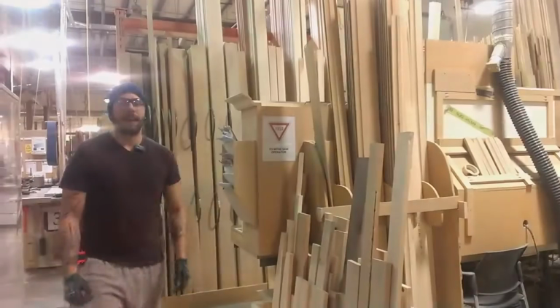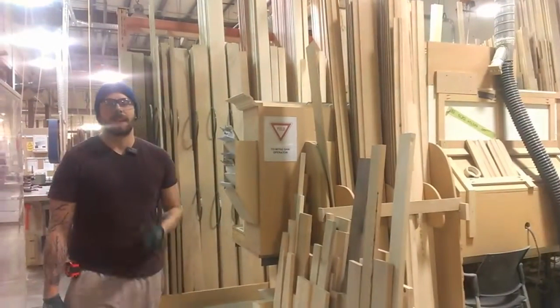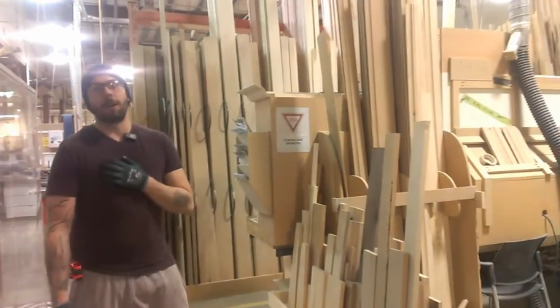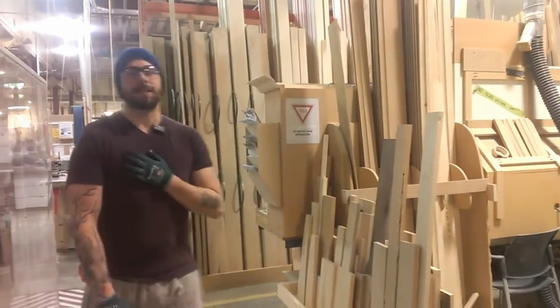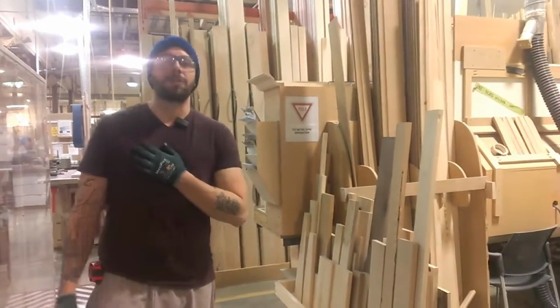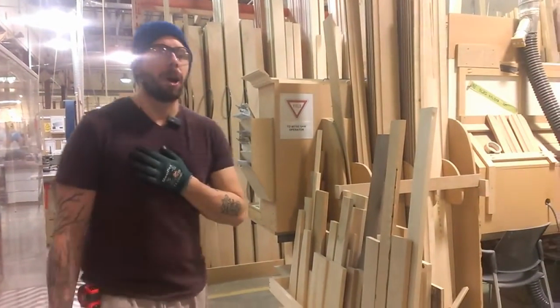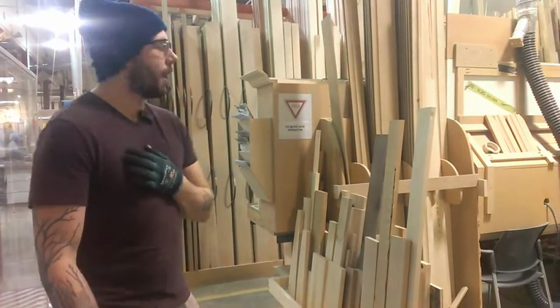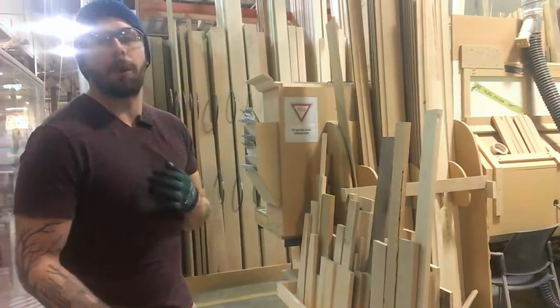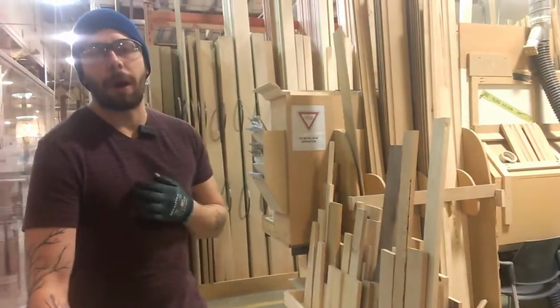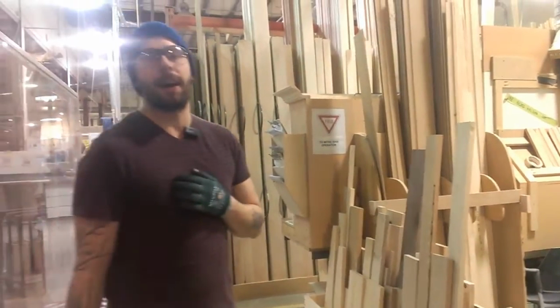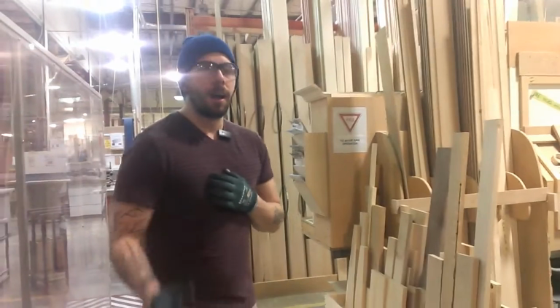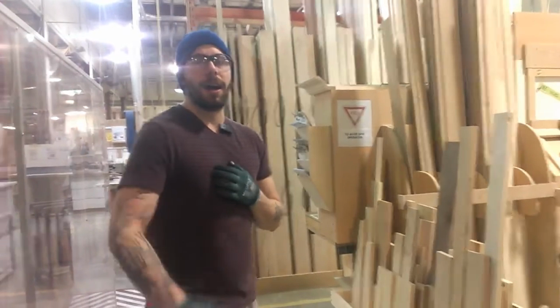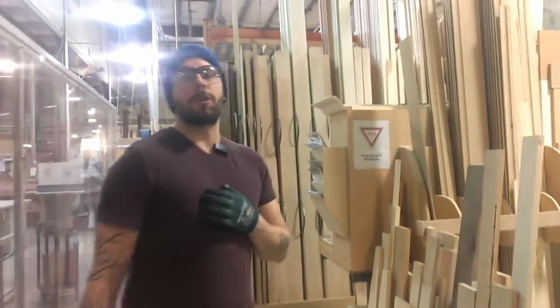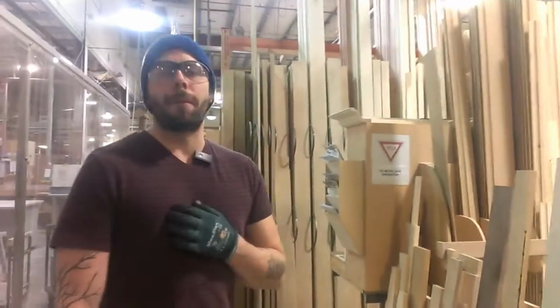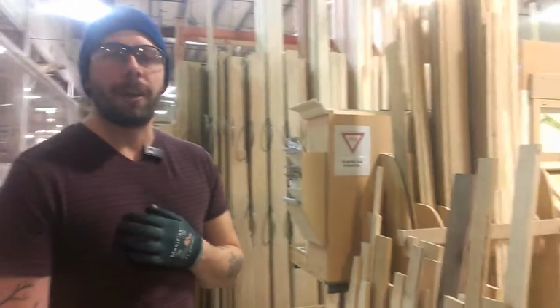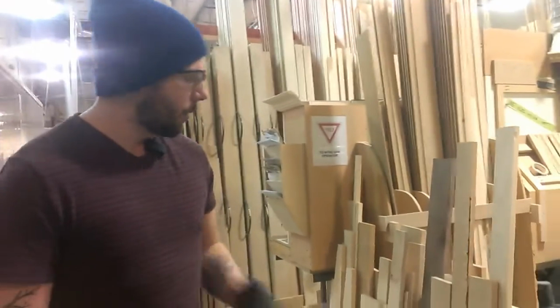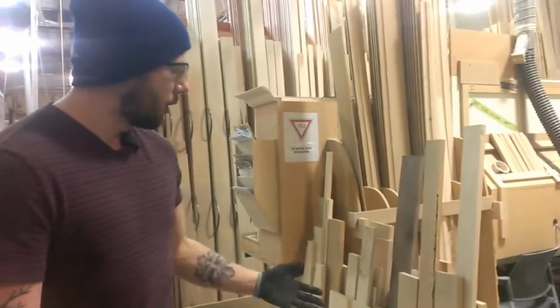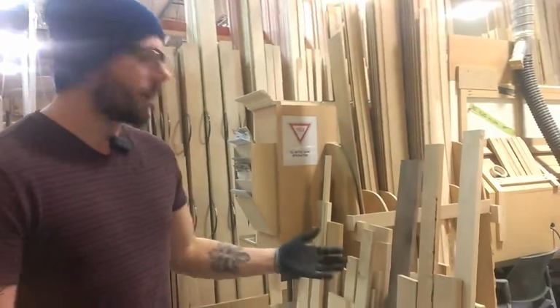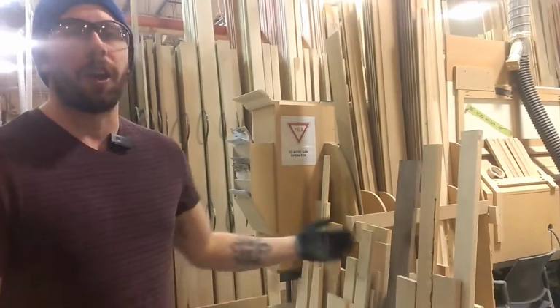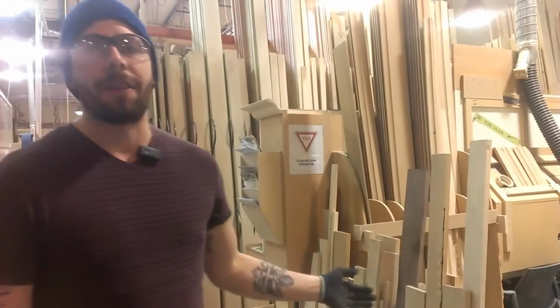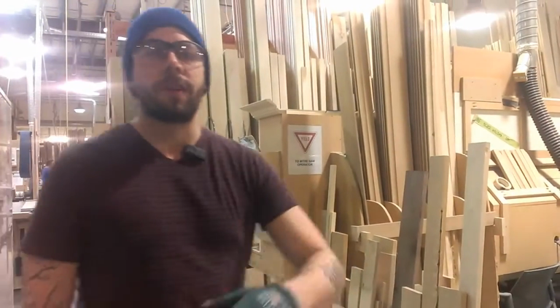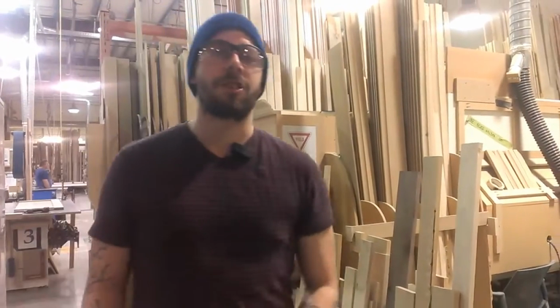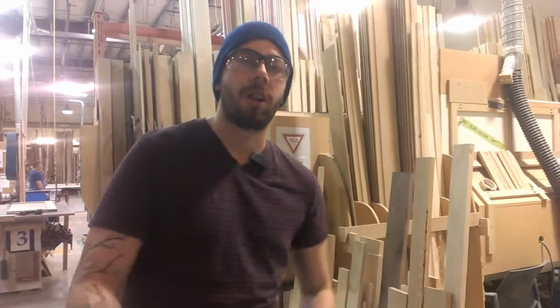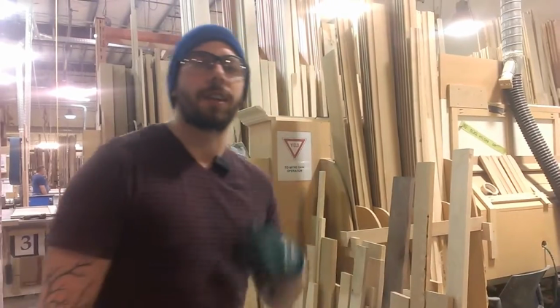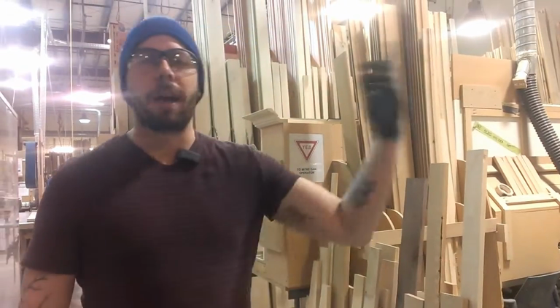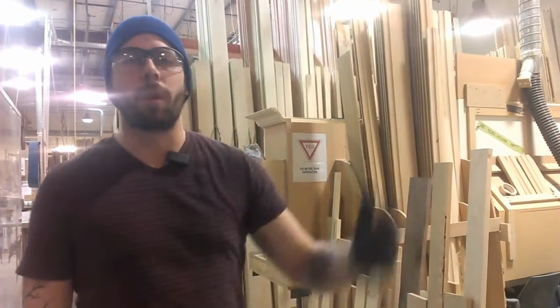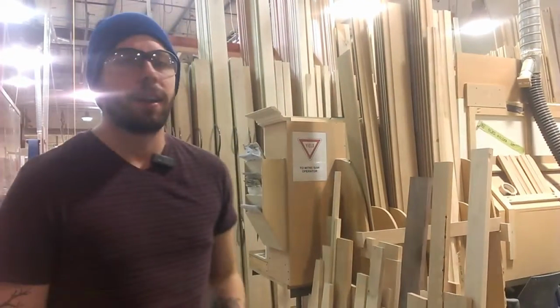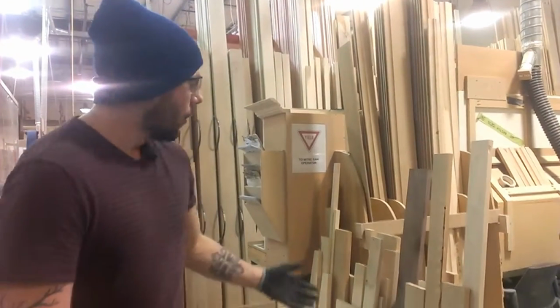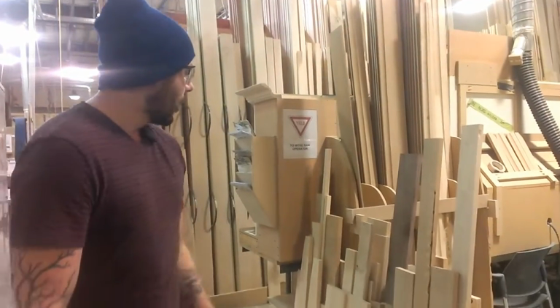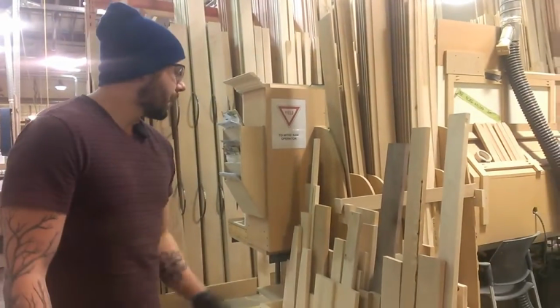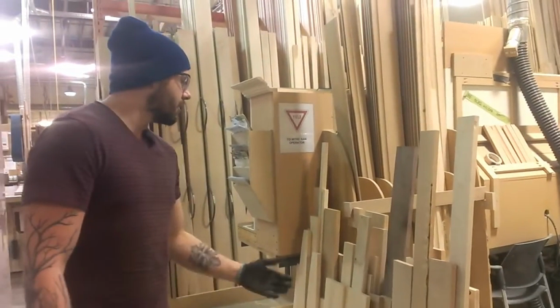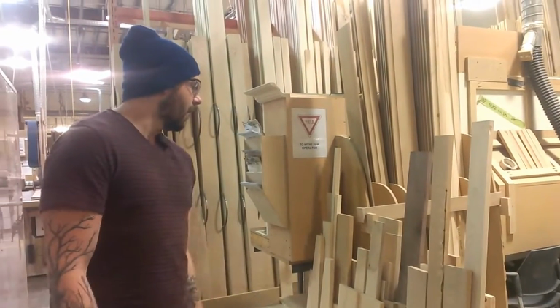Hey guys, welcome back to Specialty Department. We're in the prep area. I spoke to you in my before video that we're going to build a box for all of Matthew's extra solid stock that goes back to the door plant. Well, we've got that finished here now.